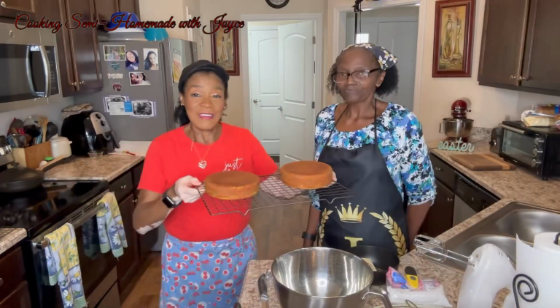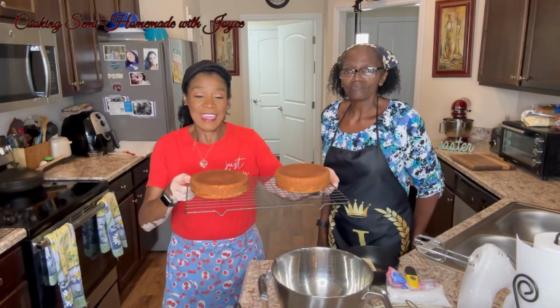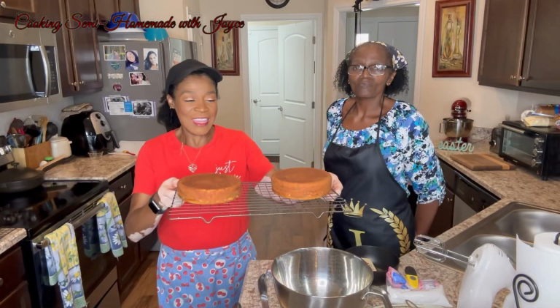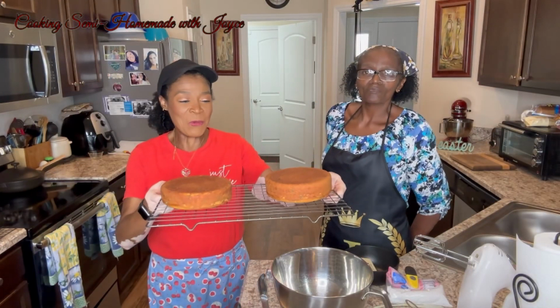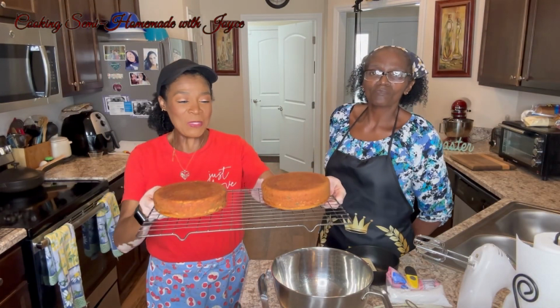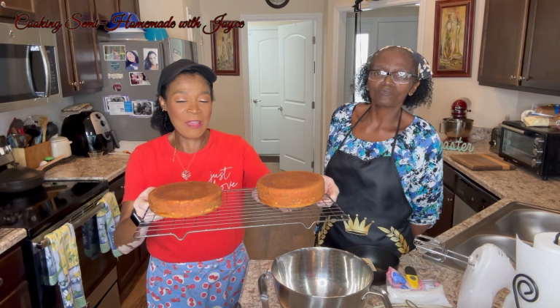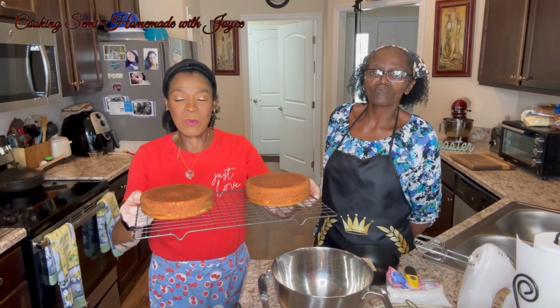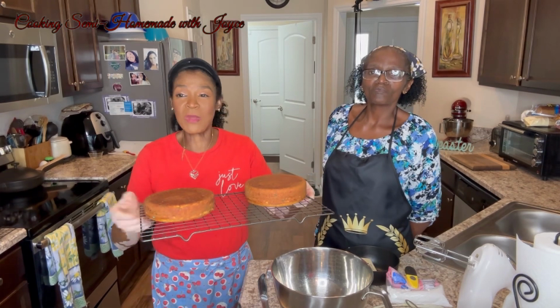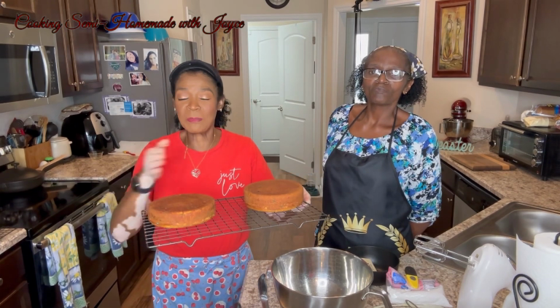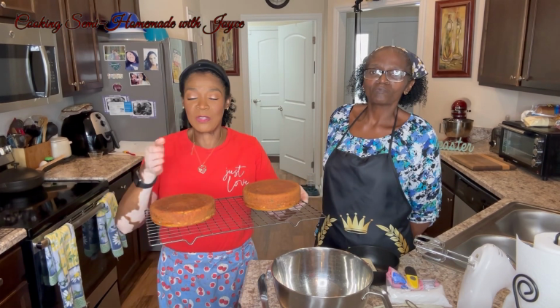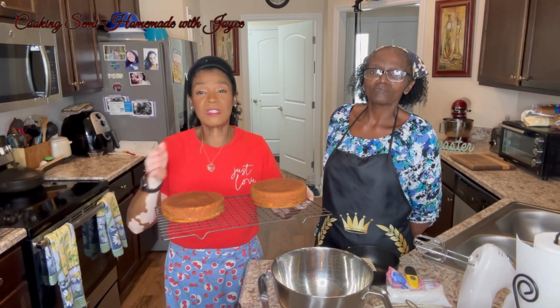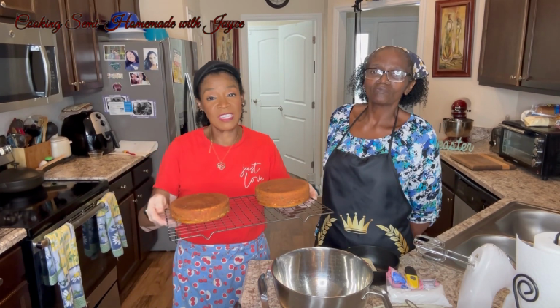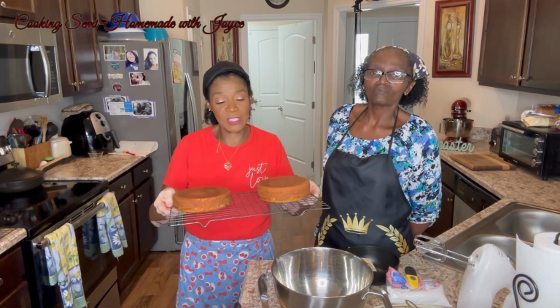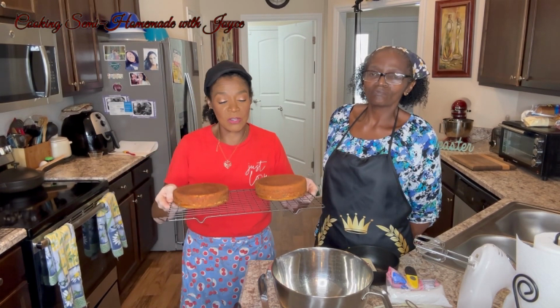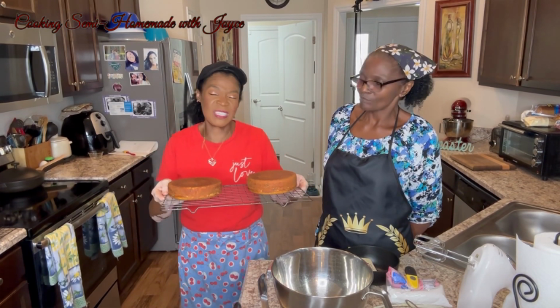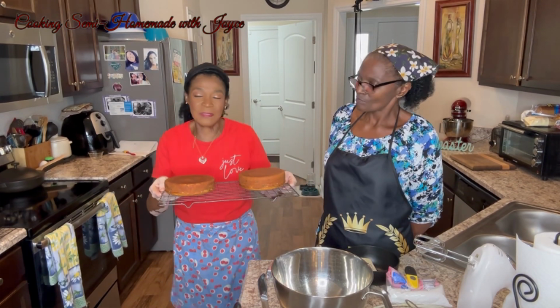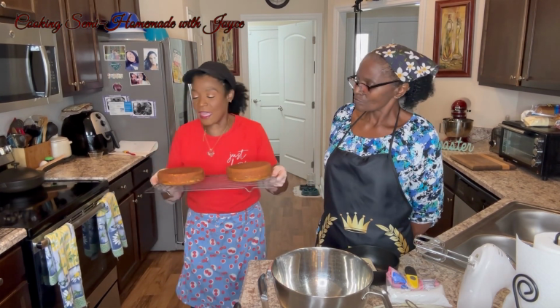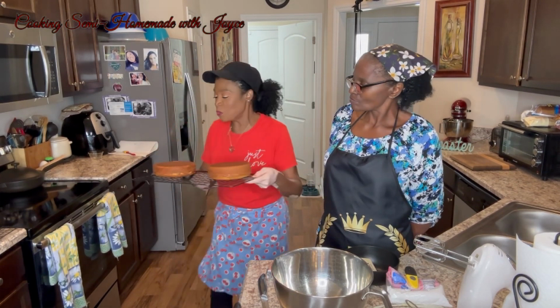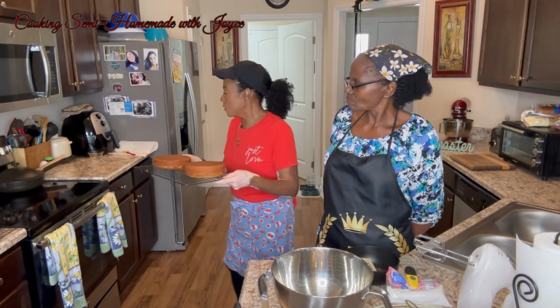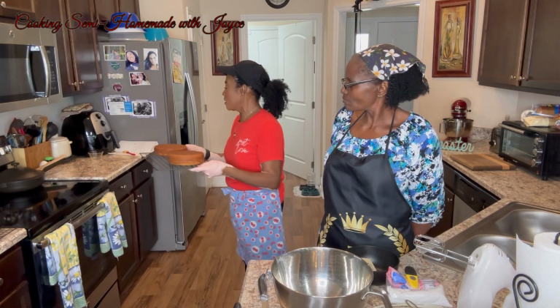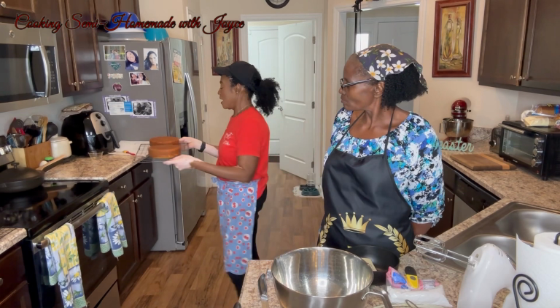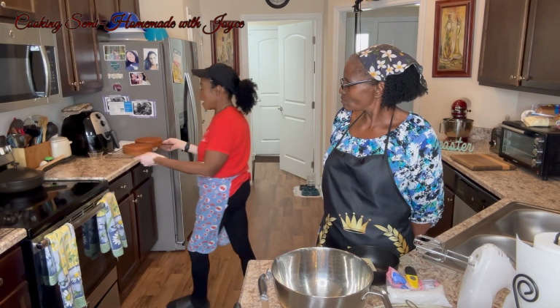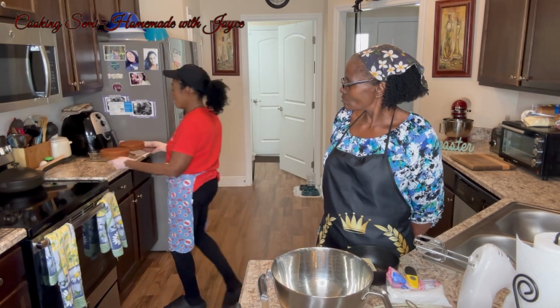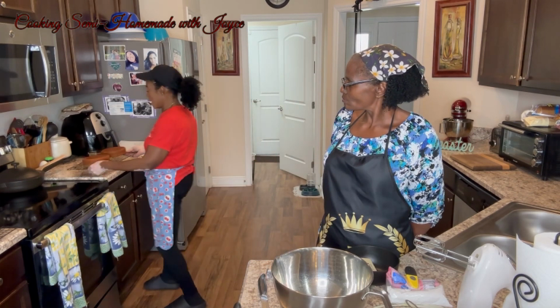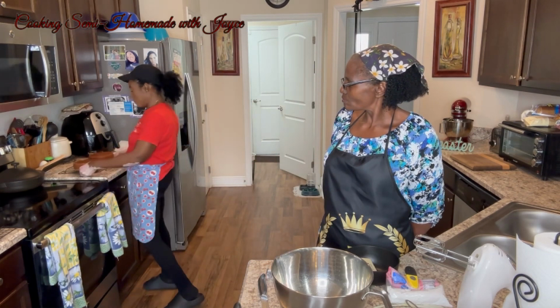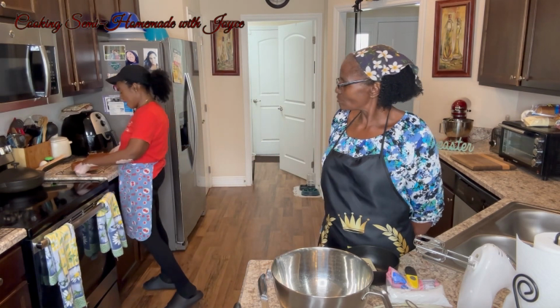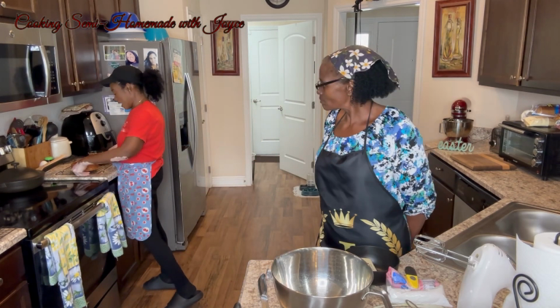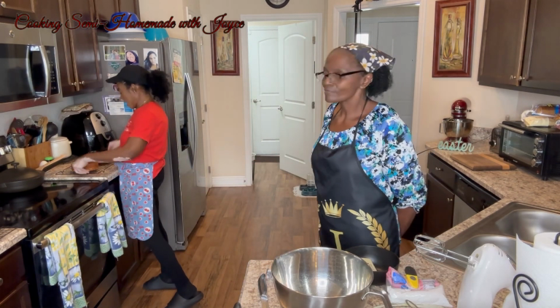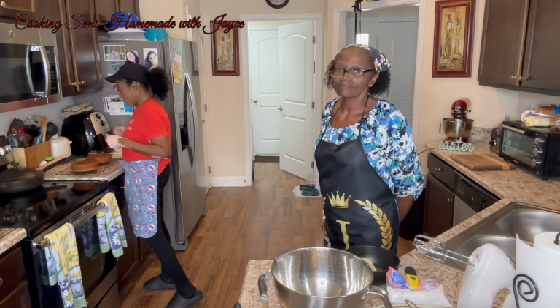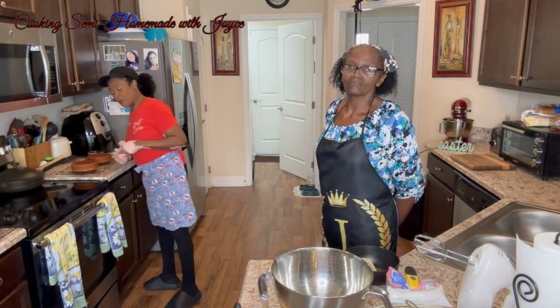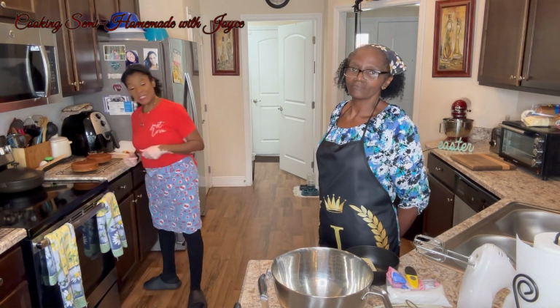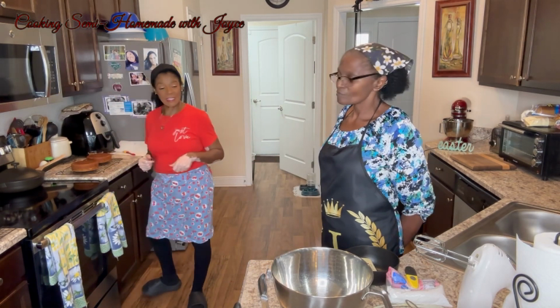They have cooled down. We brushed them a little with some vanilla syrup just to give them that extra moisture. Now we're getting ready to make the cream cheese icing.